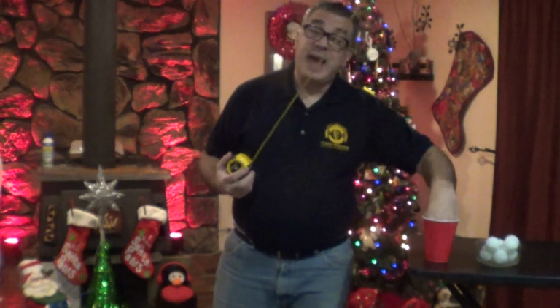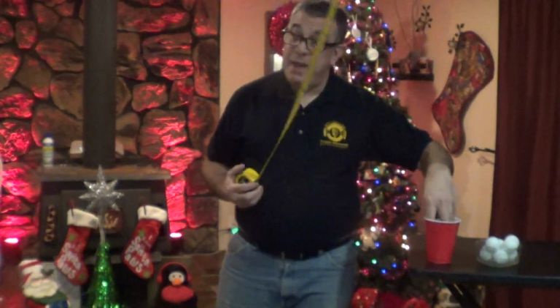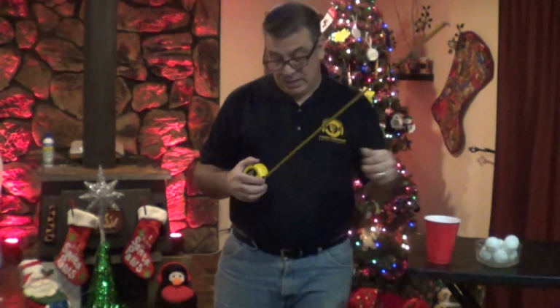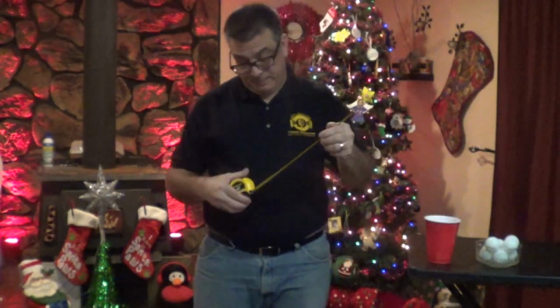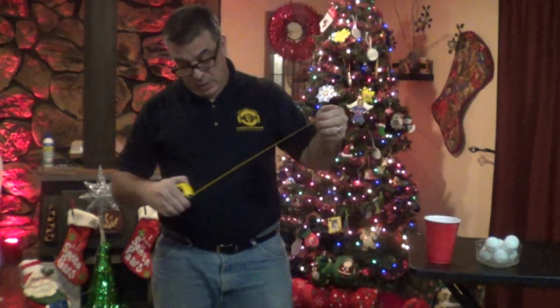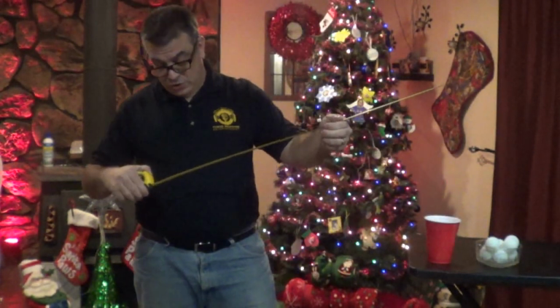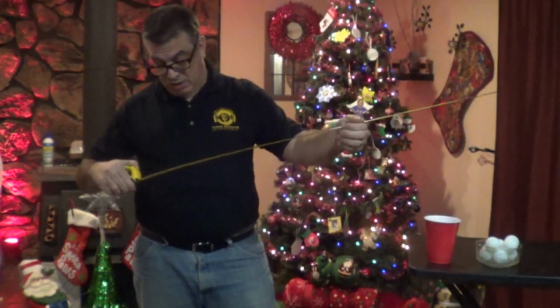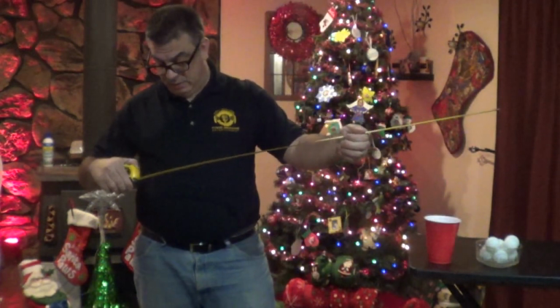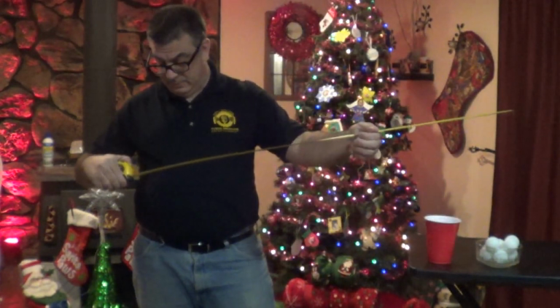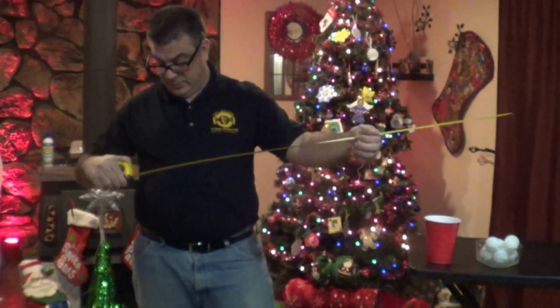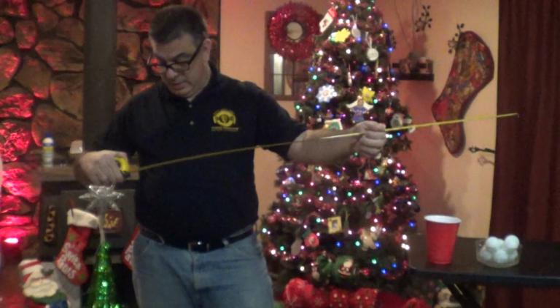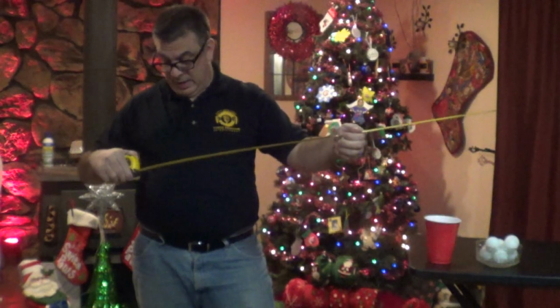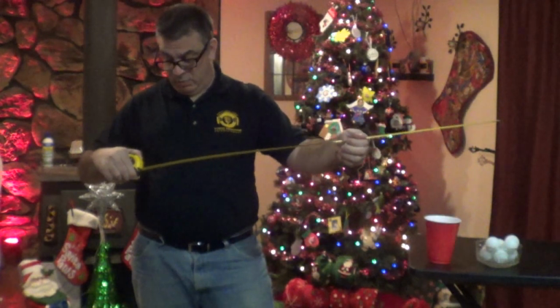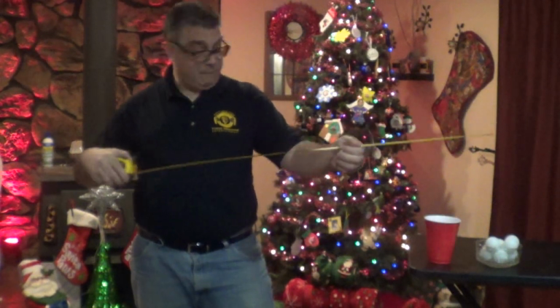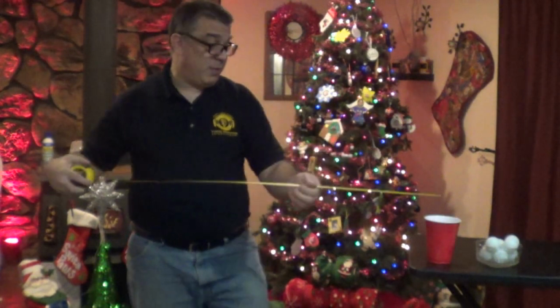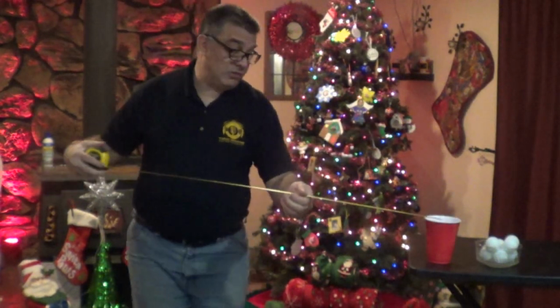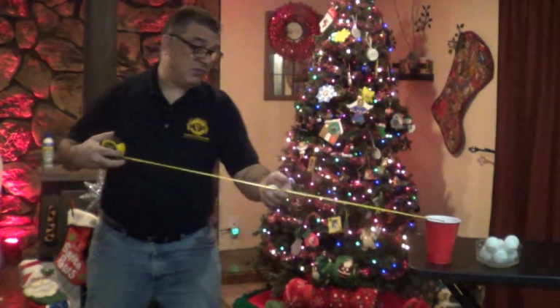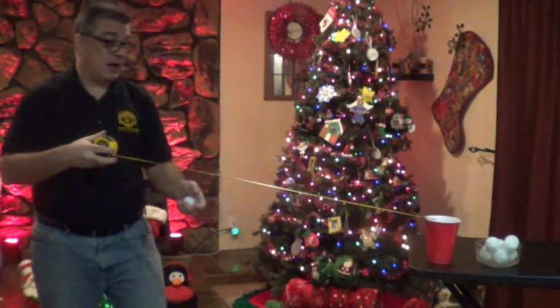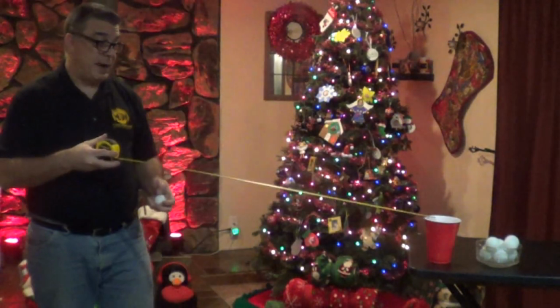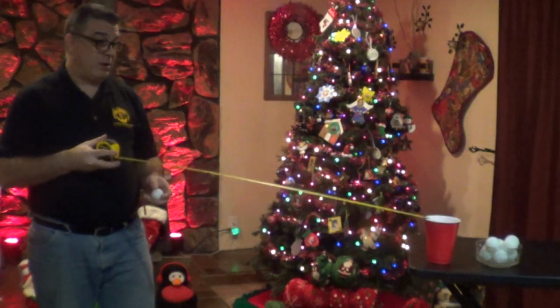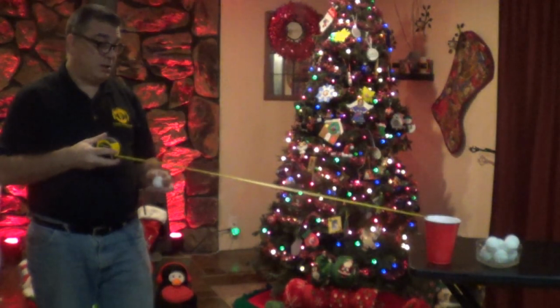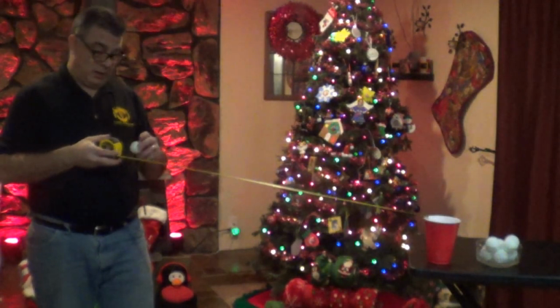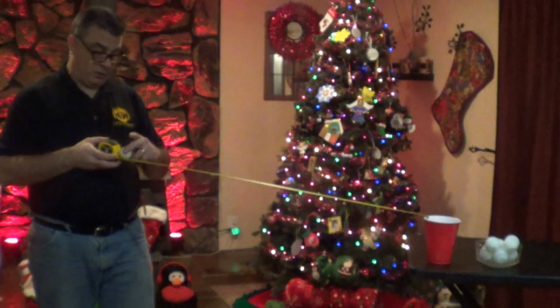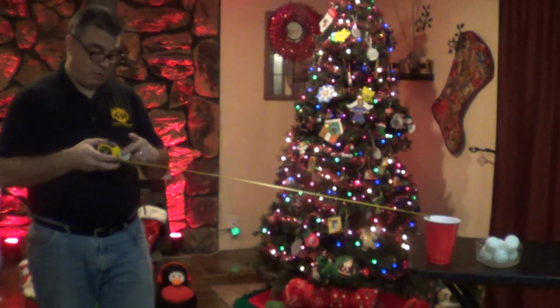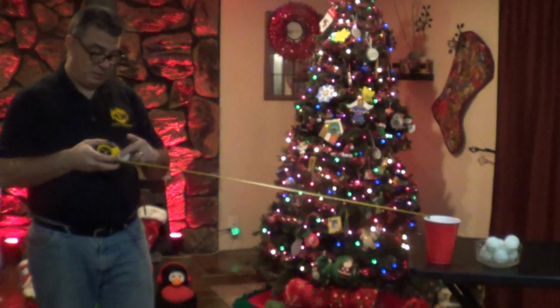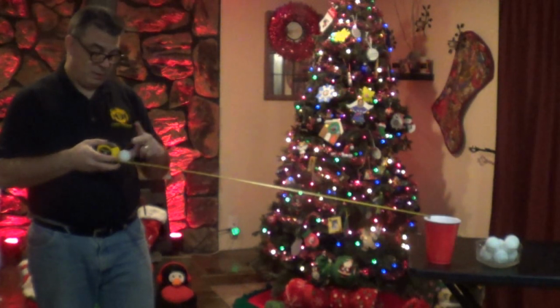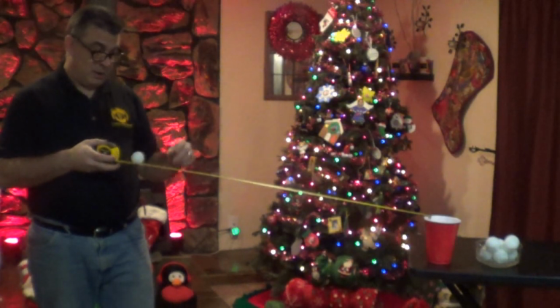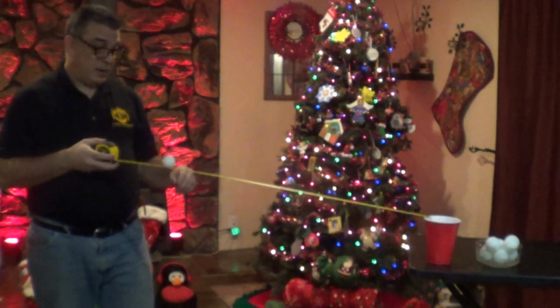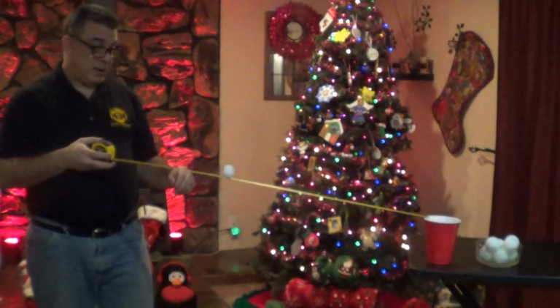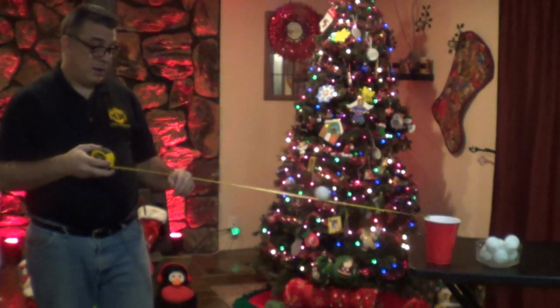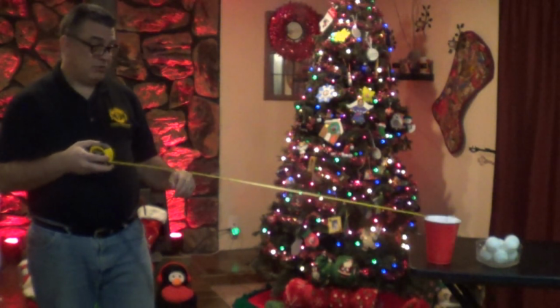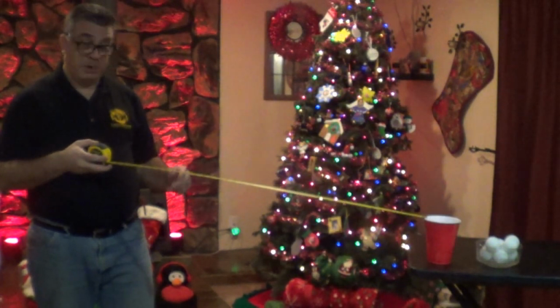Now, it may look easy, but we're just going to start it out at 3 foot 3 inches. I'm going to stand out a little bit. Angle is really important. So is speed.